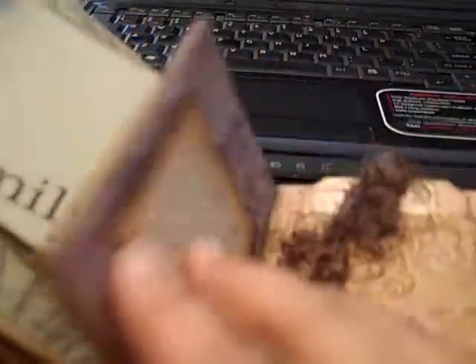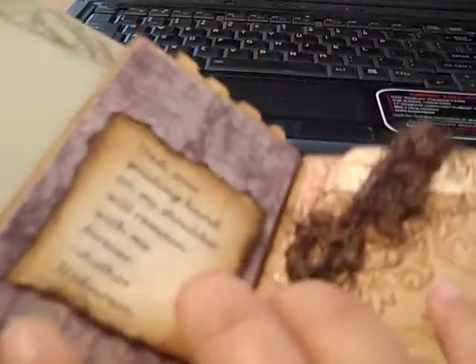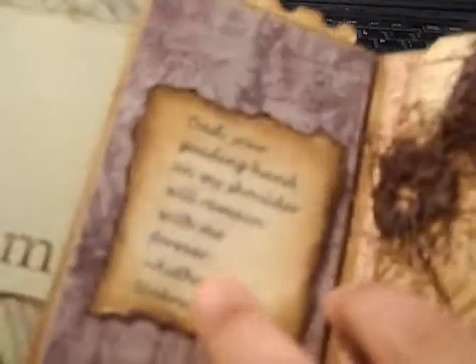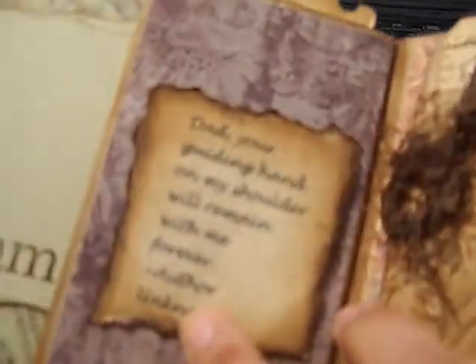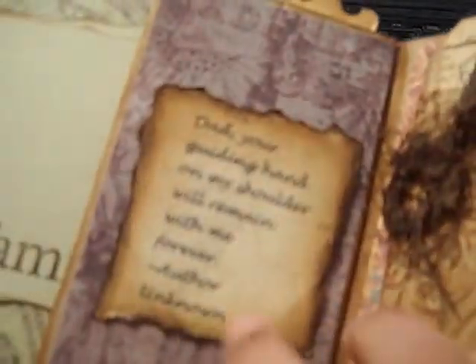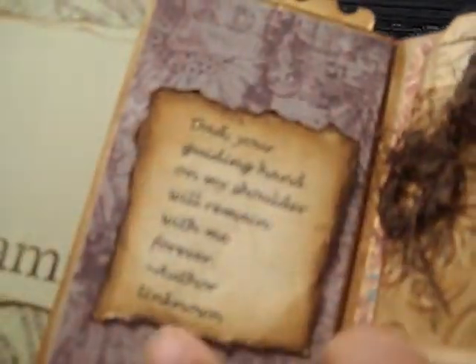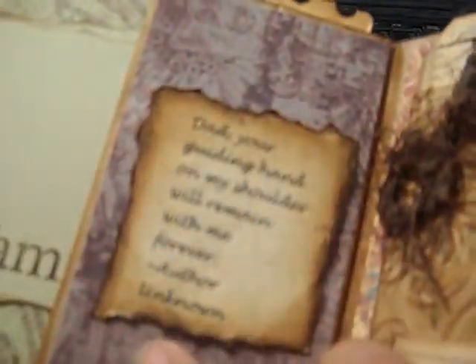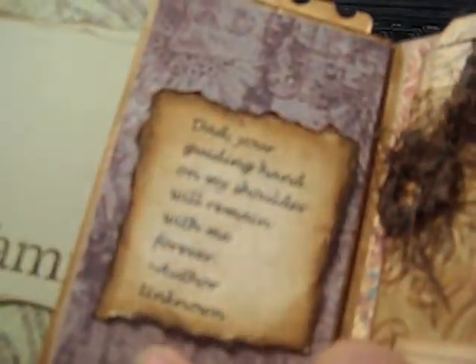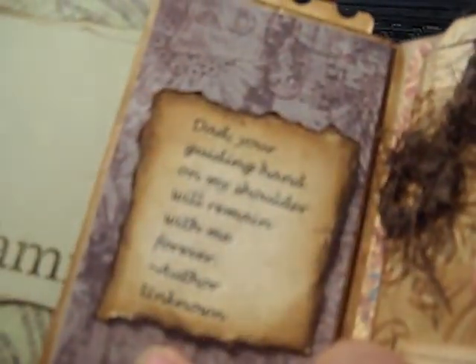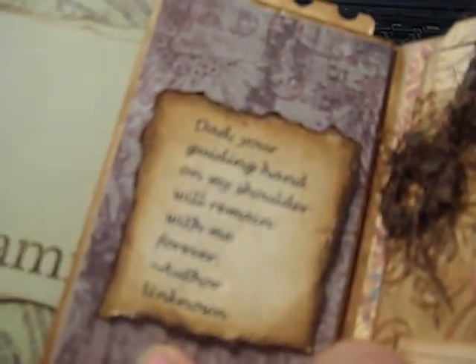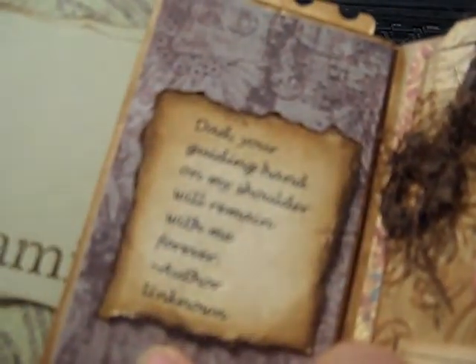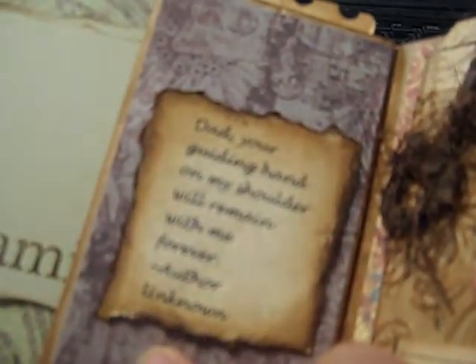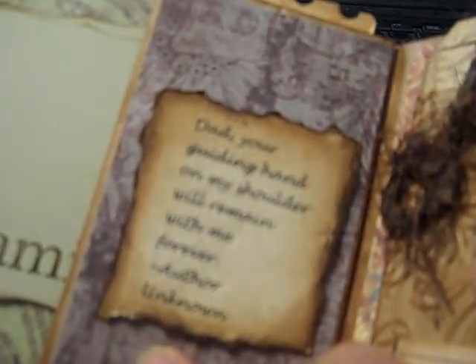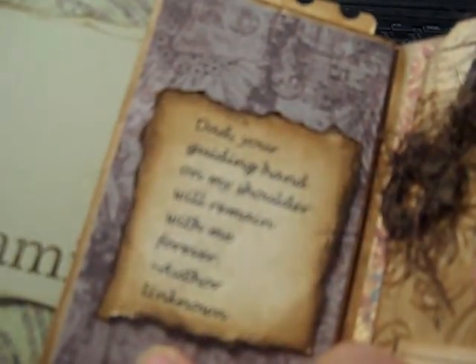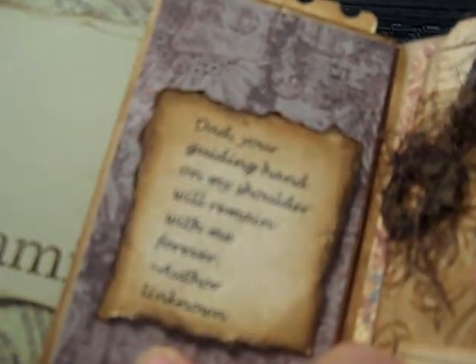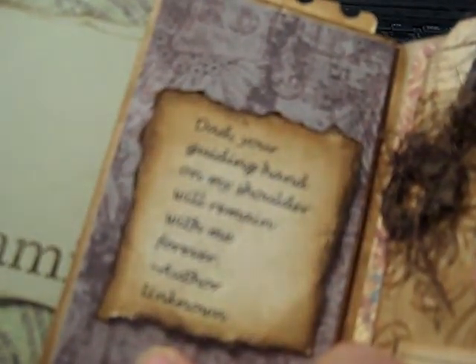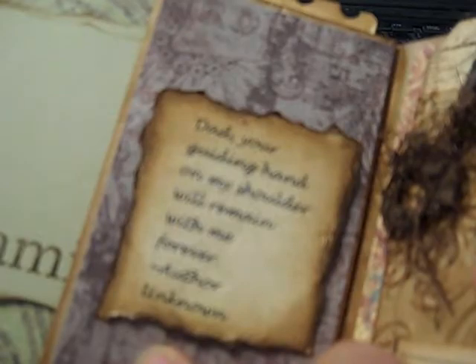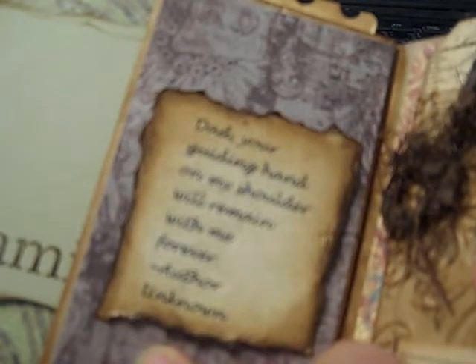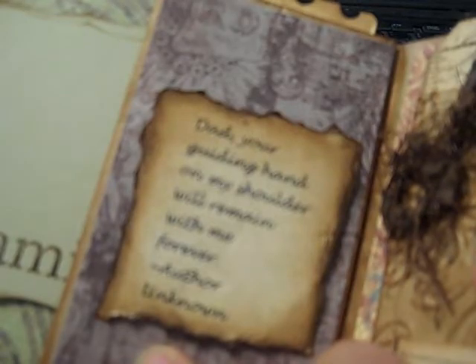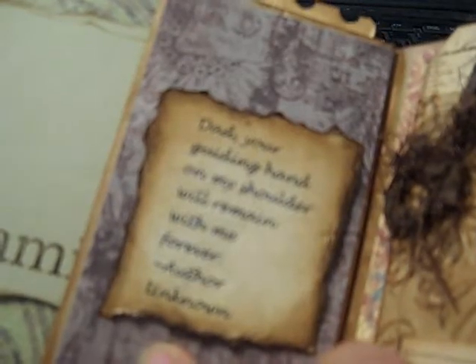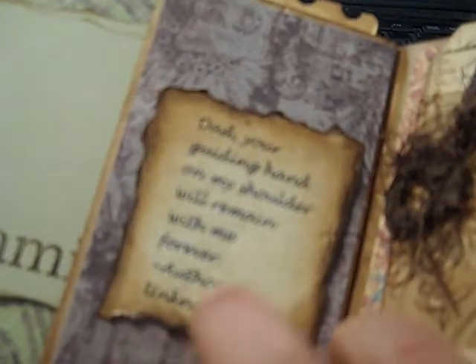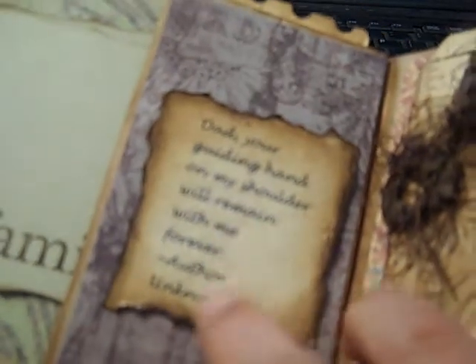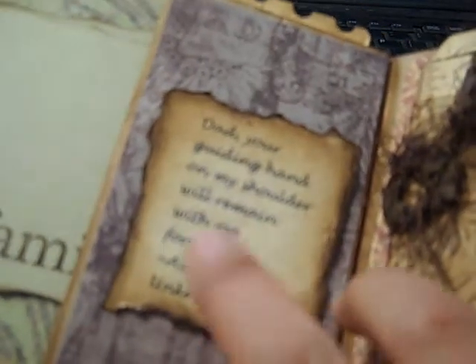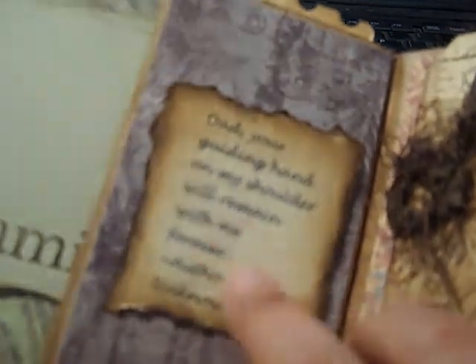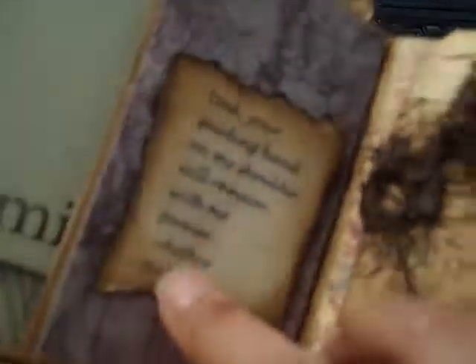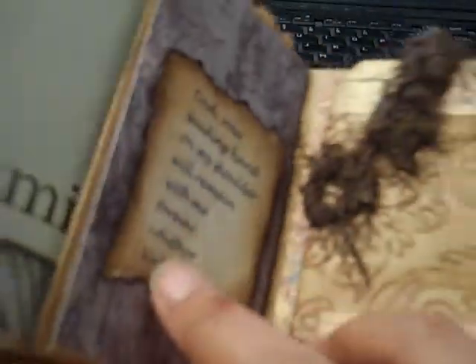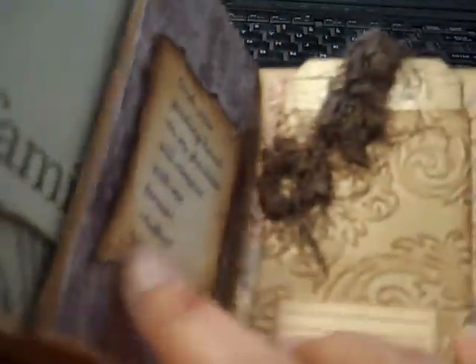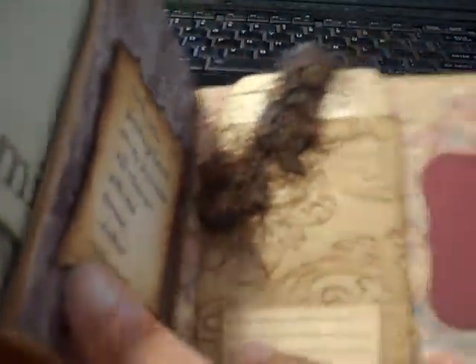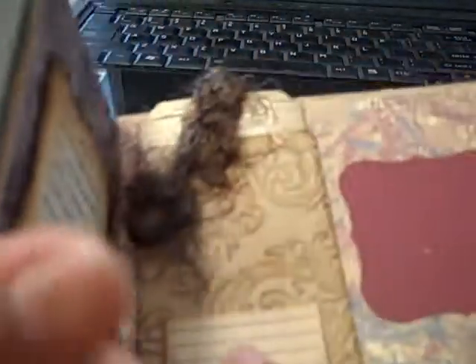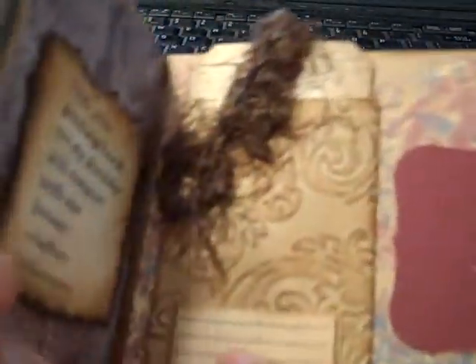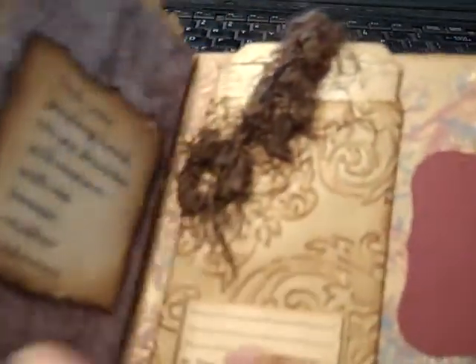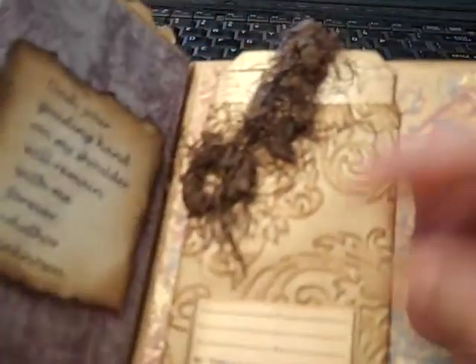The other side has another quote. It says, 'Dad, your guiding hand on my shoulder will remain with me forever.' And I just love these quotes I got online.